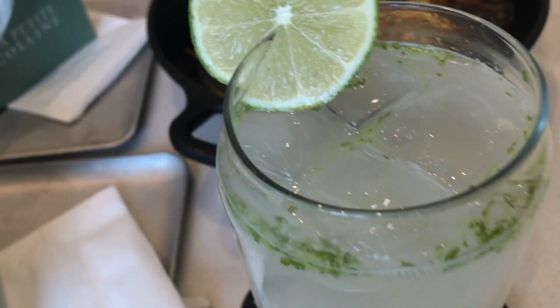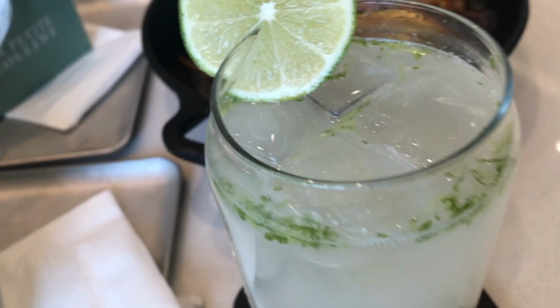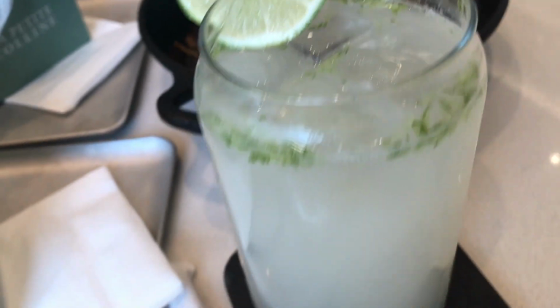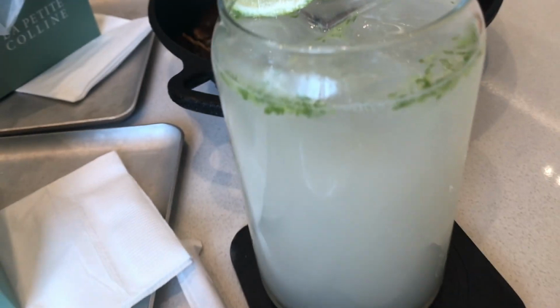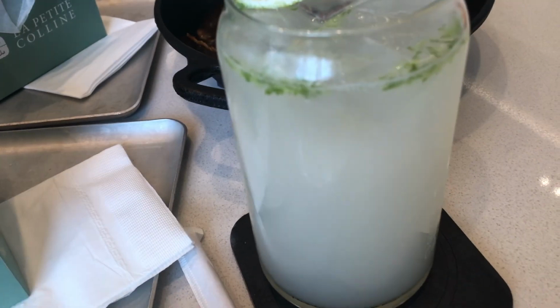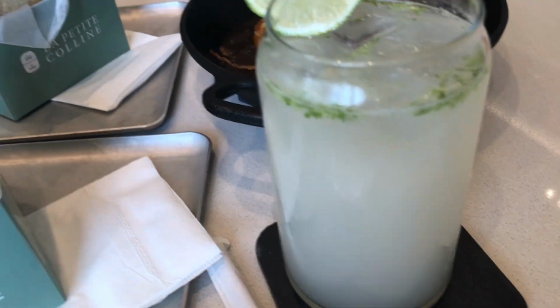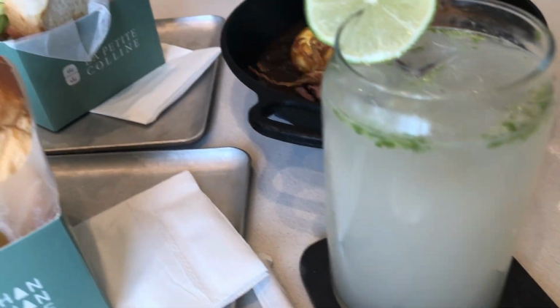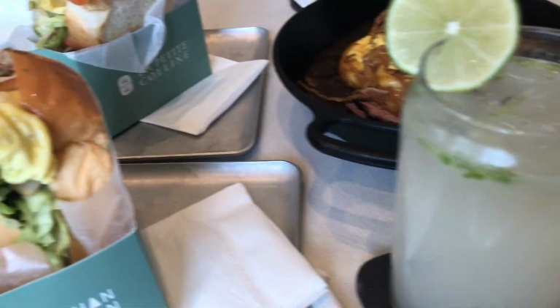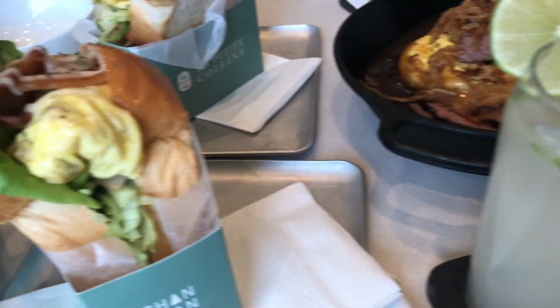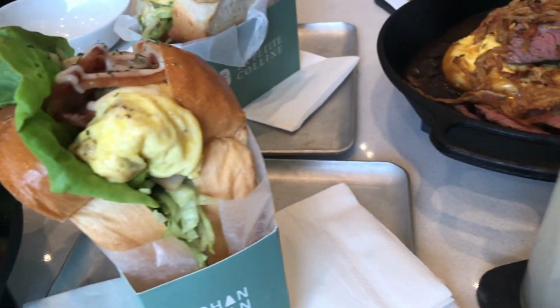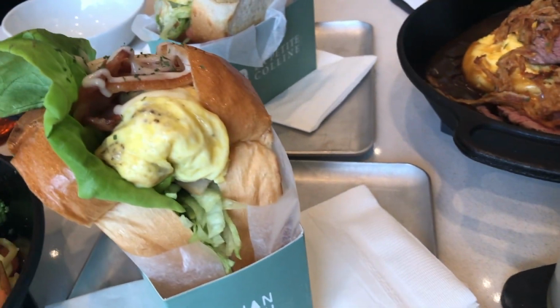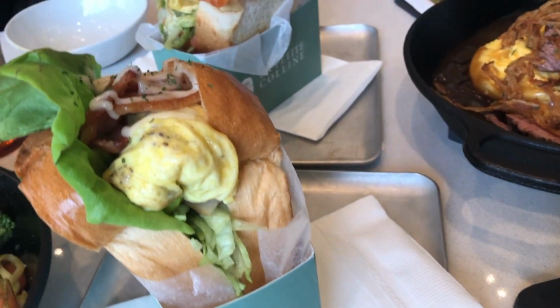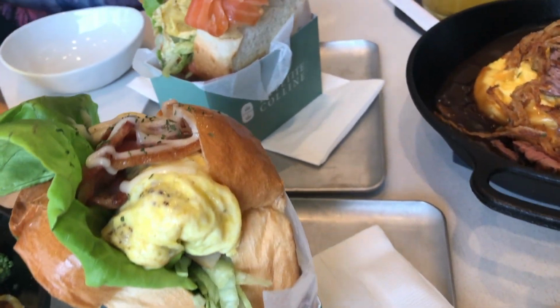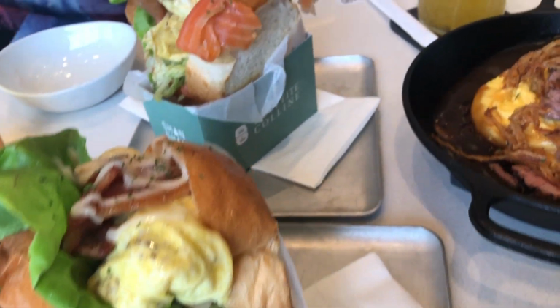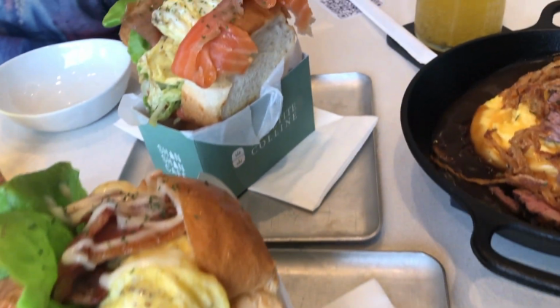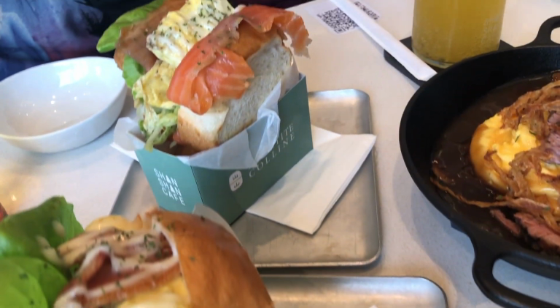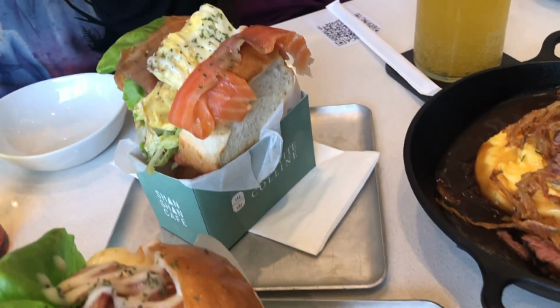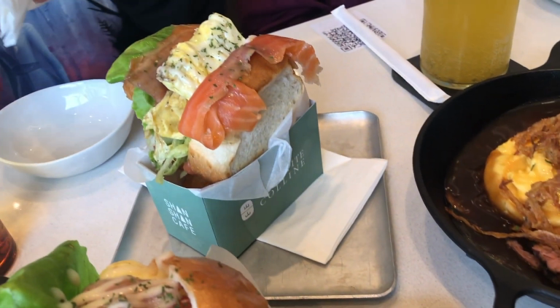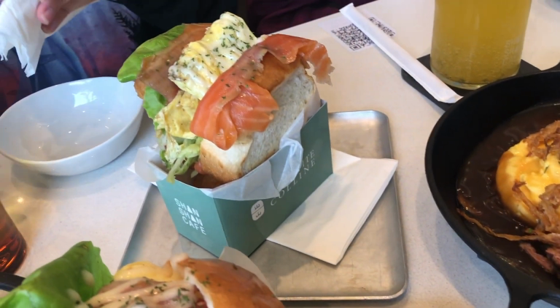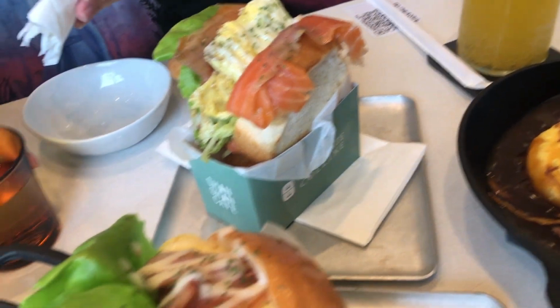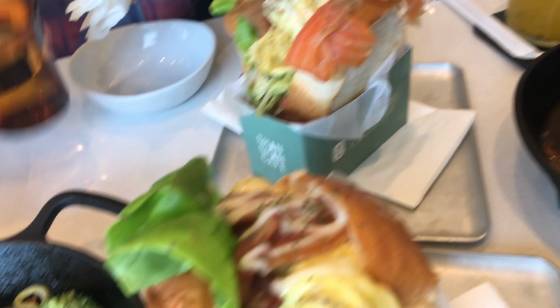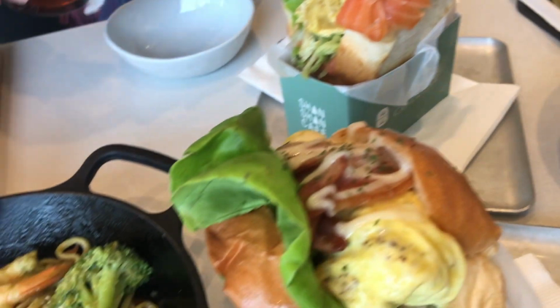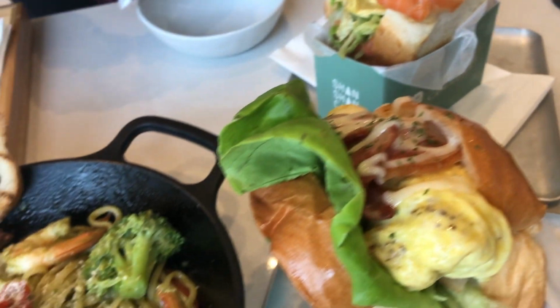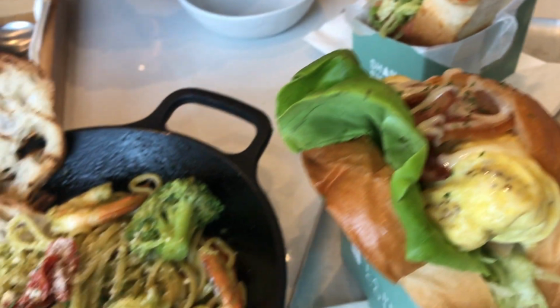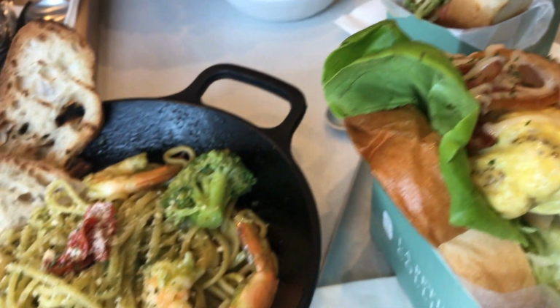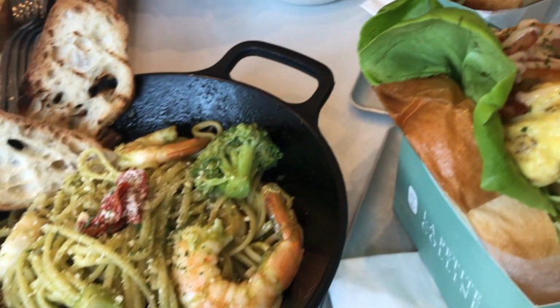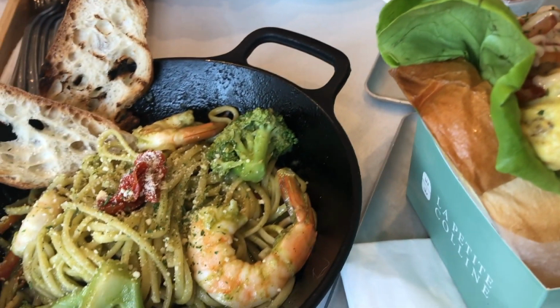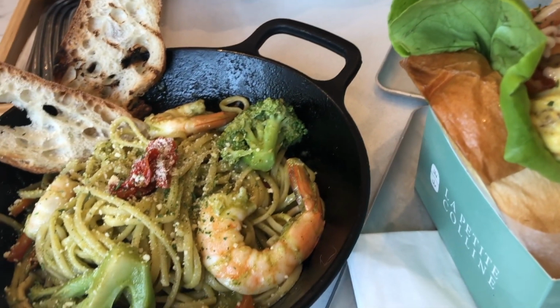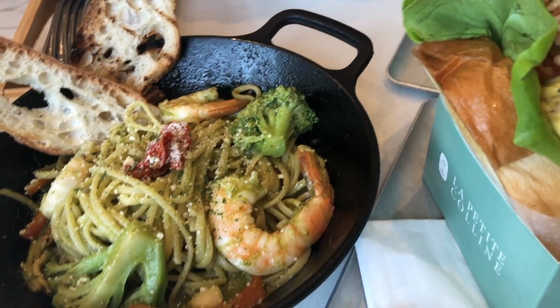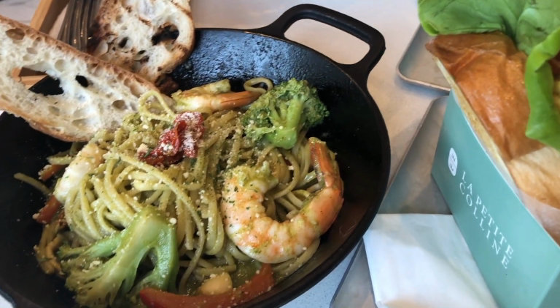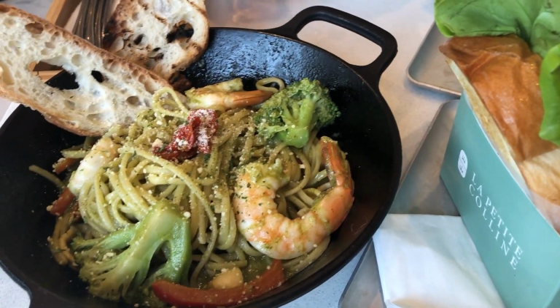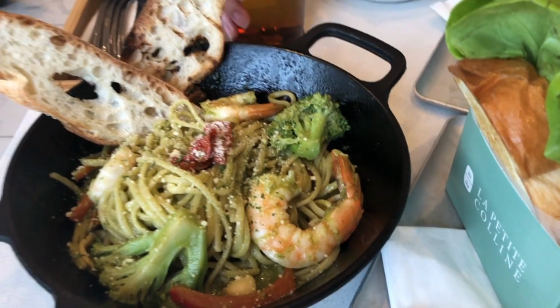In terms of food, we got two of their famous toasts — I think most people come here for their toast — and a pasta dish and an omu rice dish.